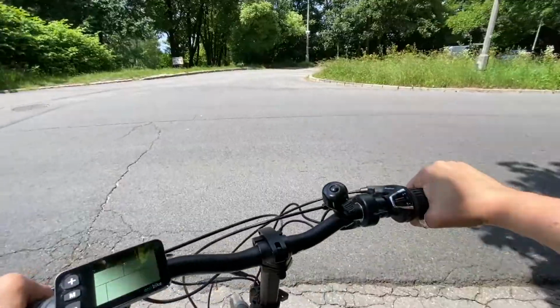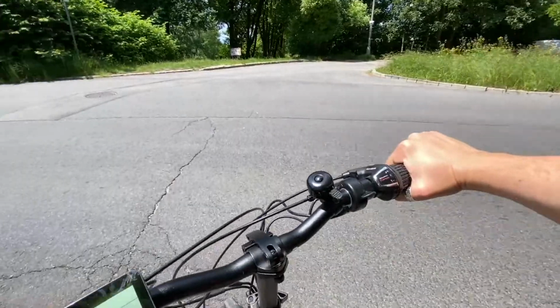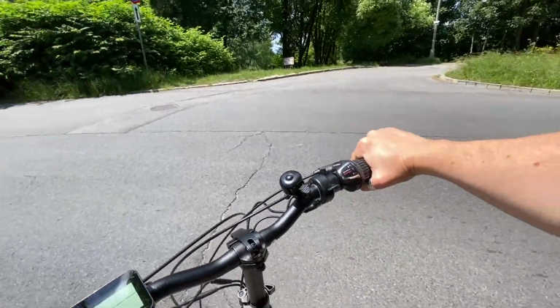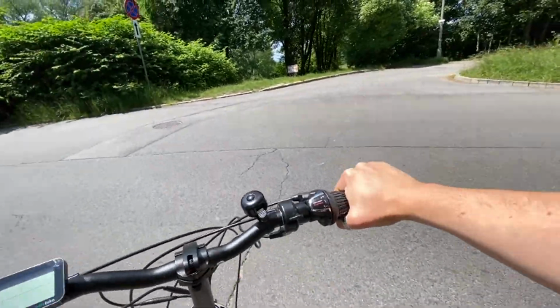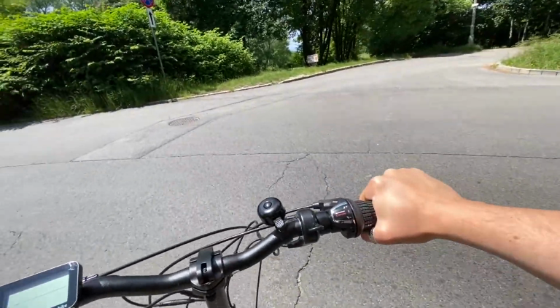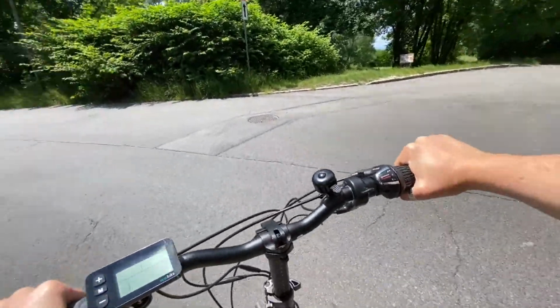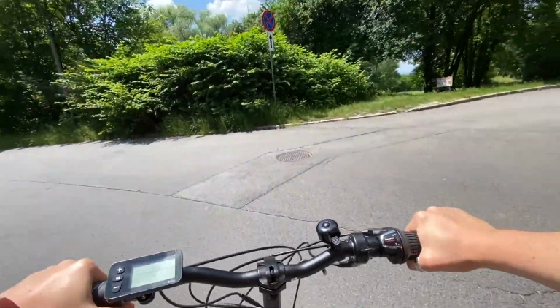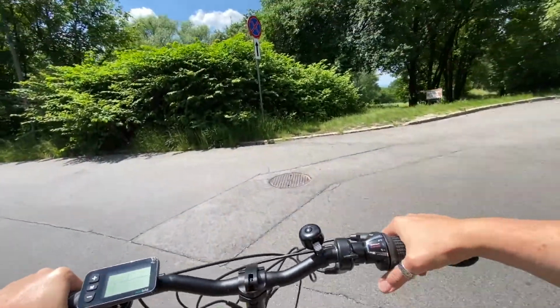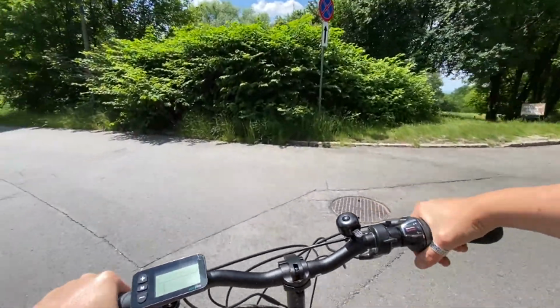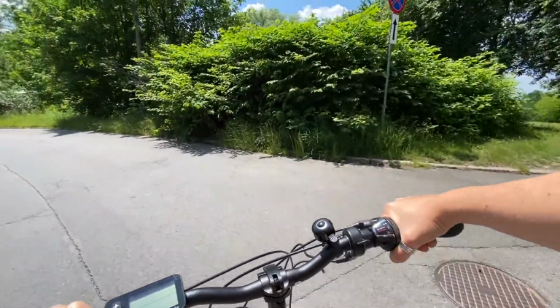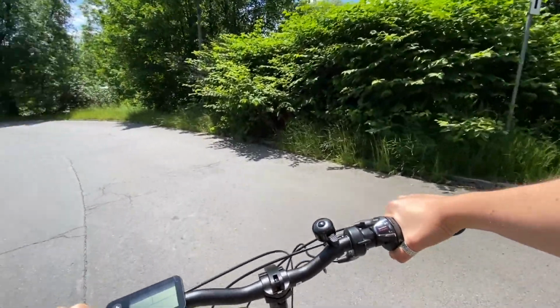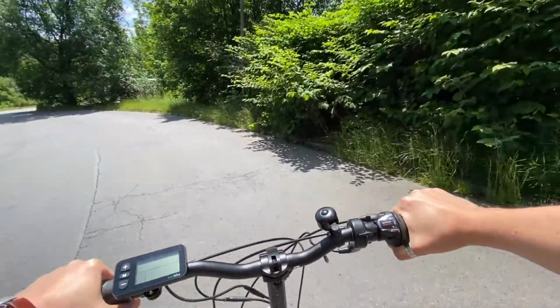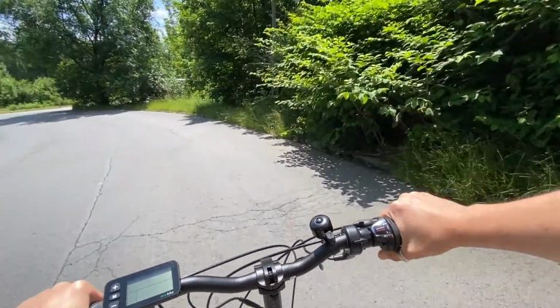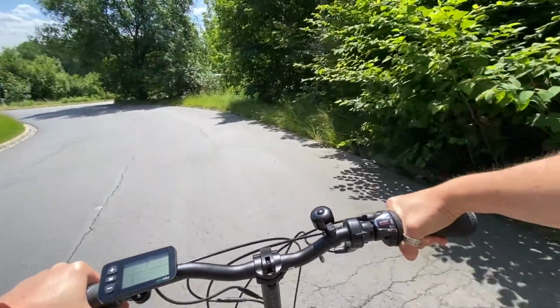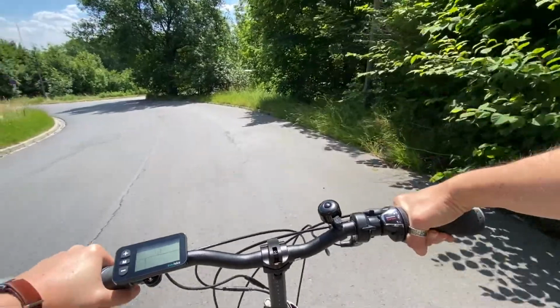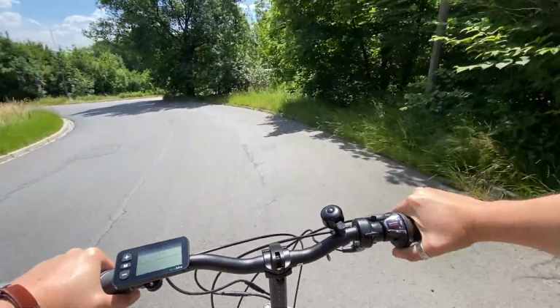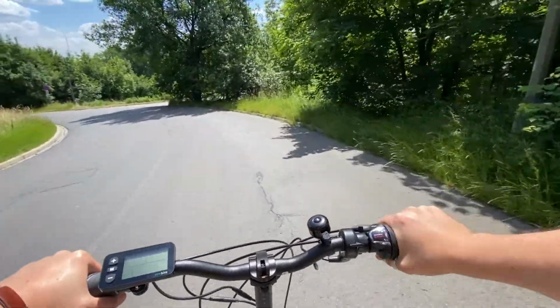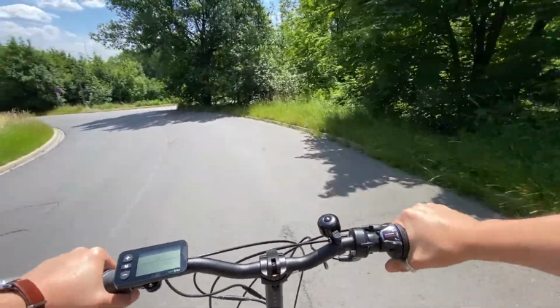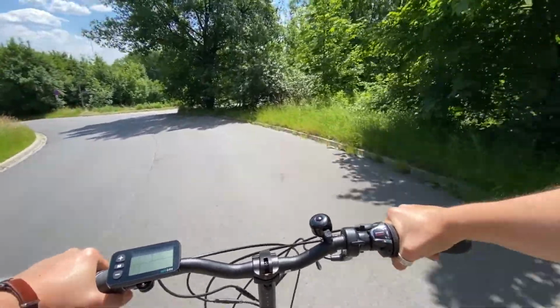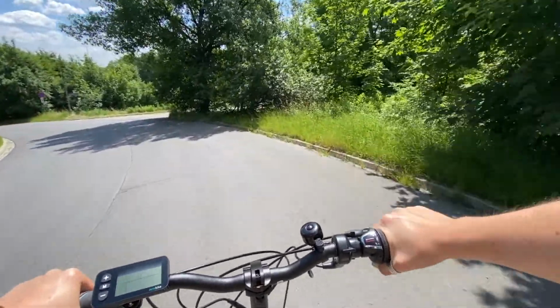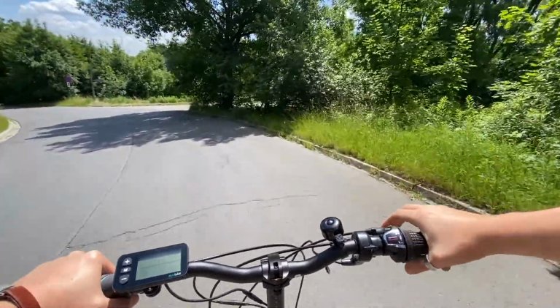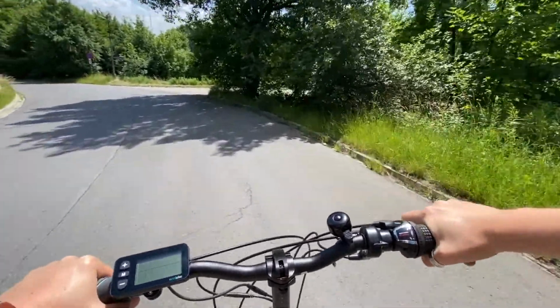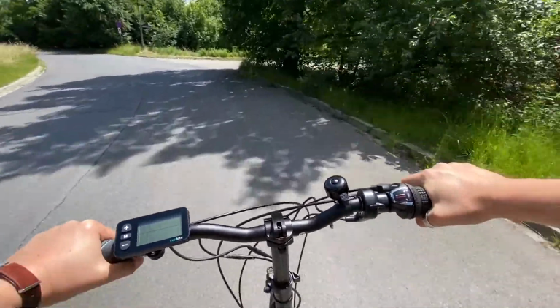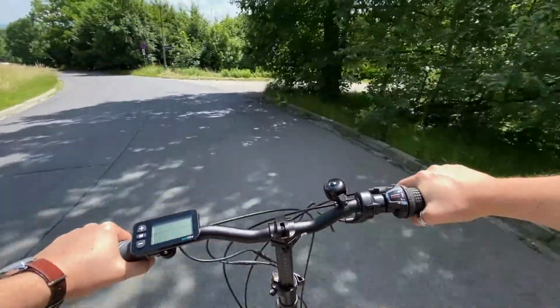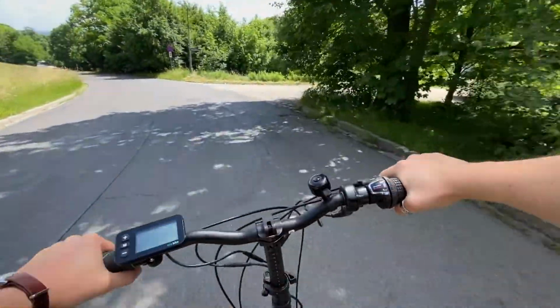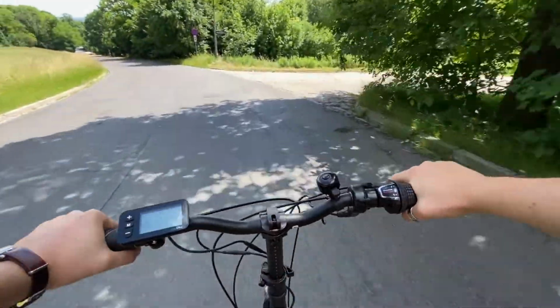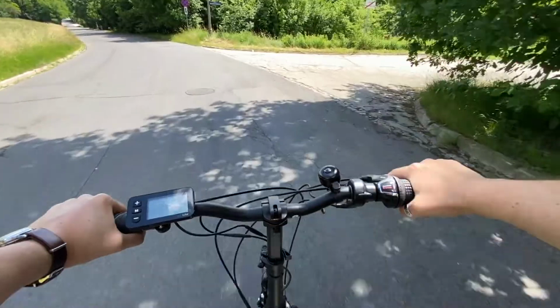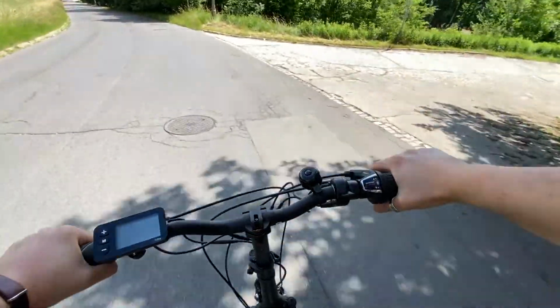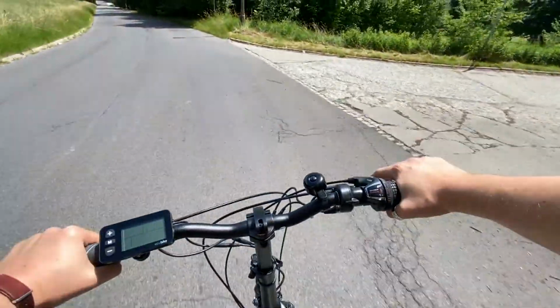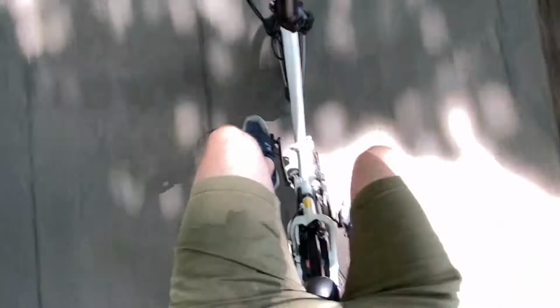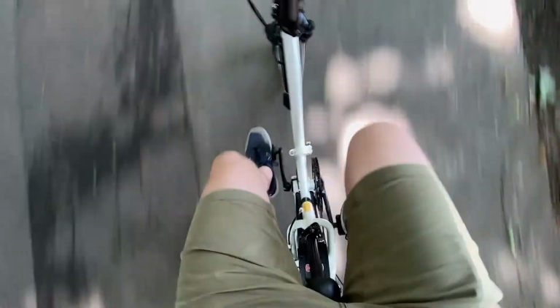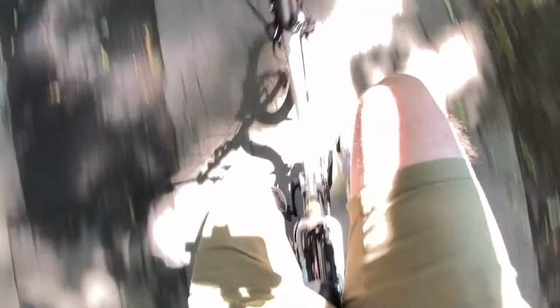Aktualne zdjęcia, cenę oraz specyfikację techniczną znajdą Państwo na naszej stronie internetowej mocnorowery.pl. Serdecznie polecamy ten rower i przypominamy o zaletach płynących z zakupów w naszym sklepie, takich jak serwis zerowy oraz bezpieczny transport specjalistyczną firmą logistyczną.